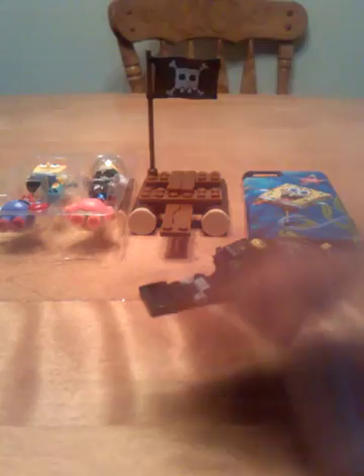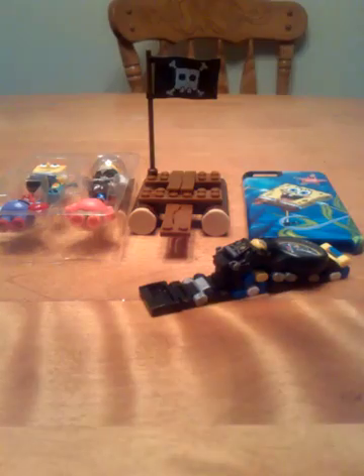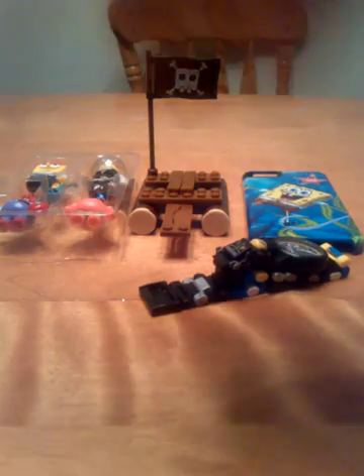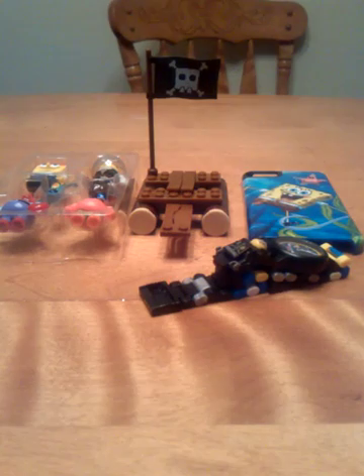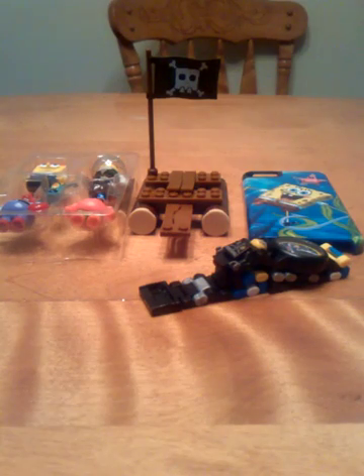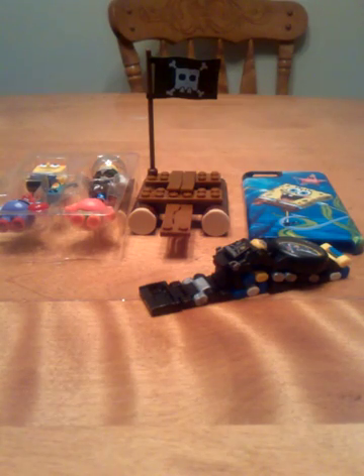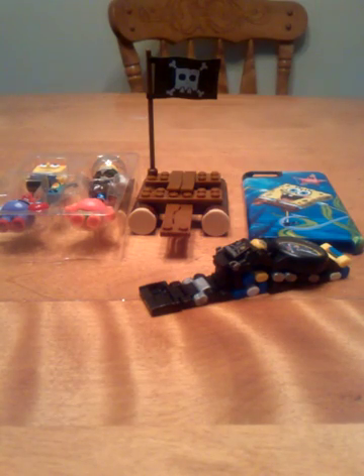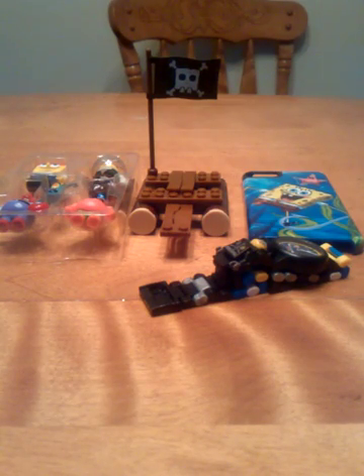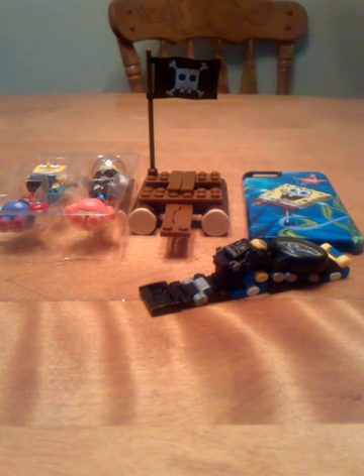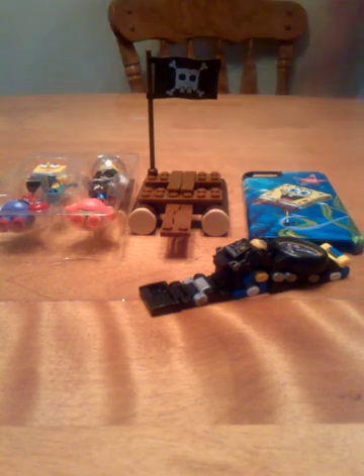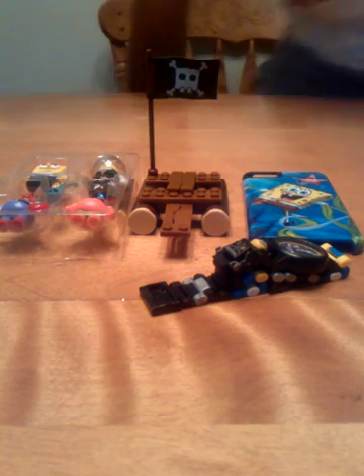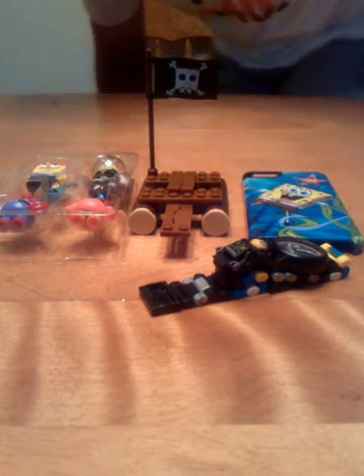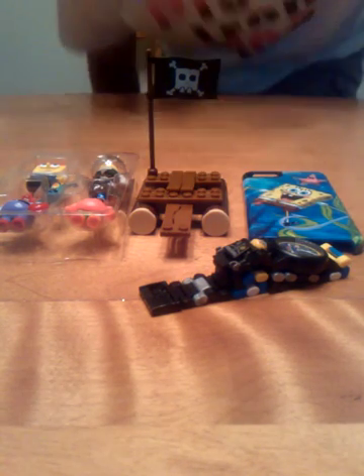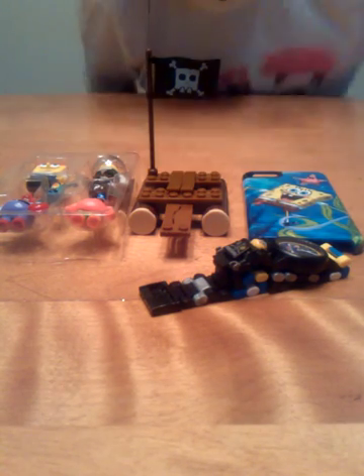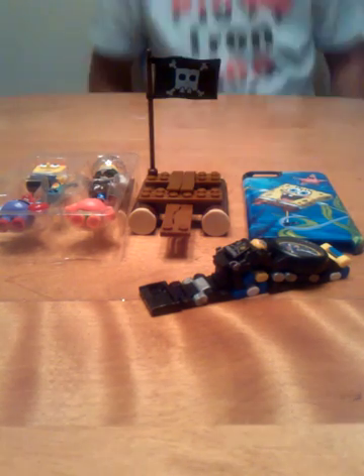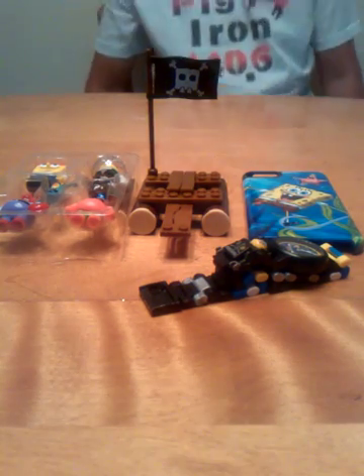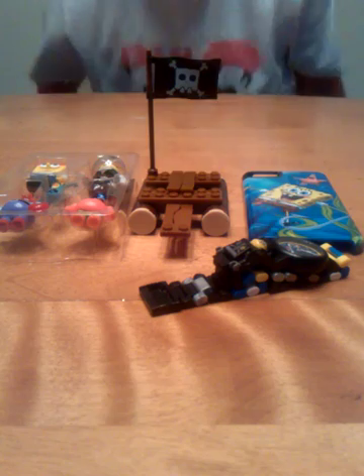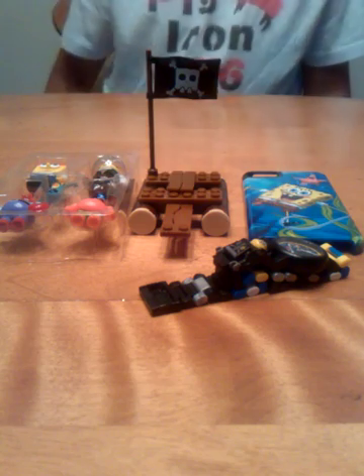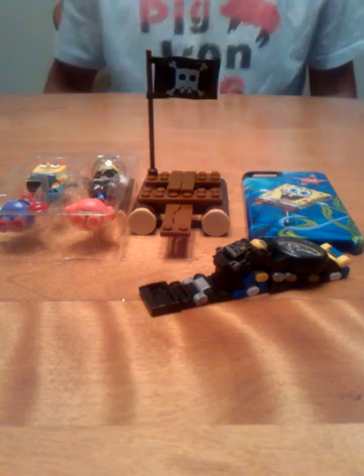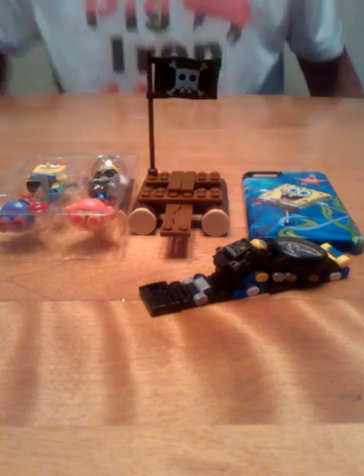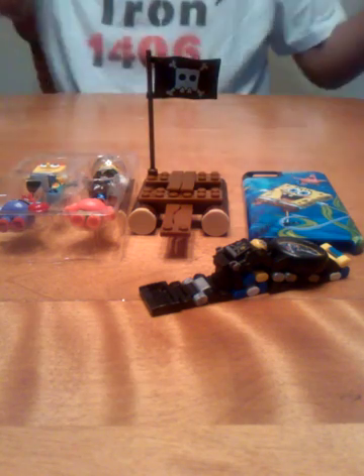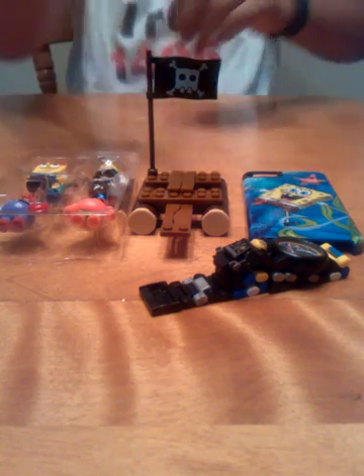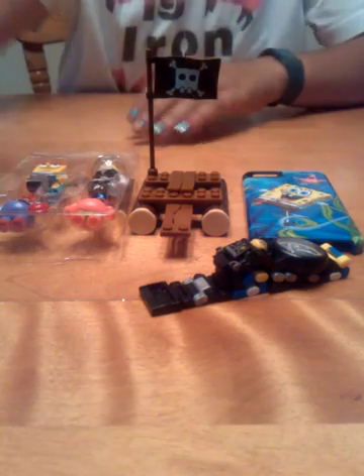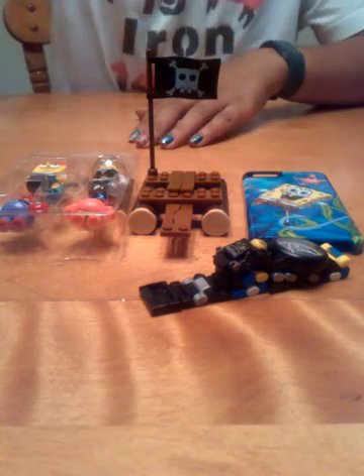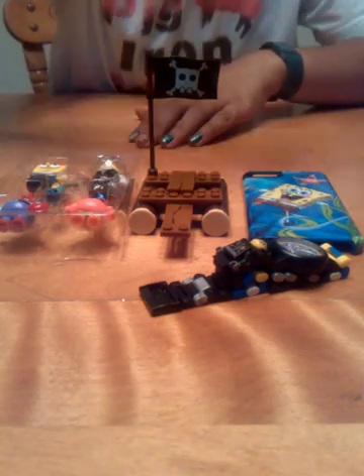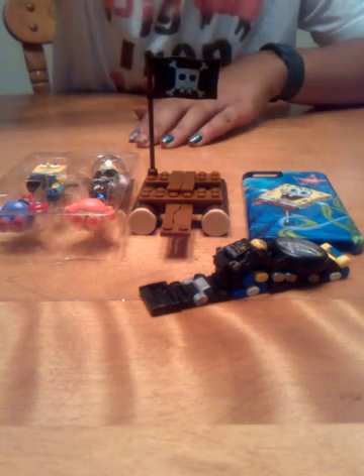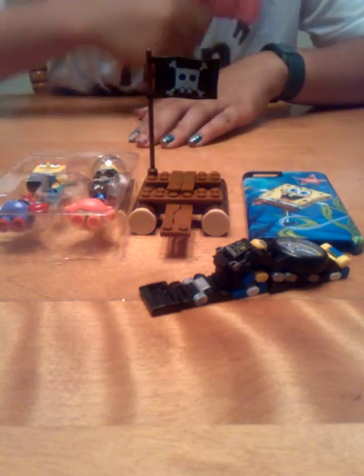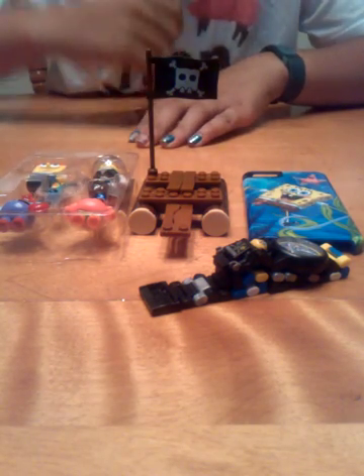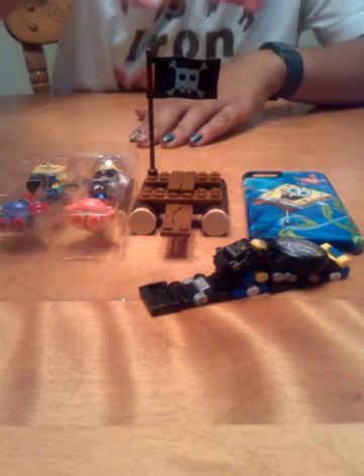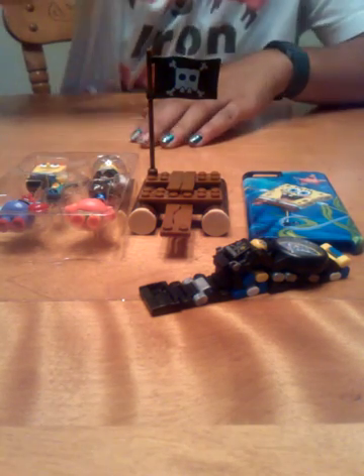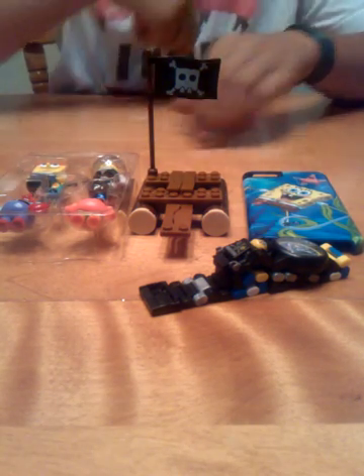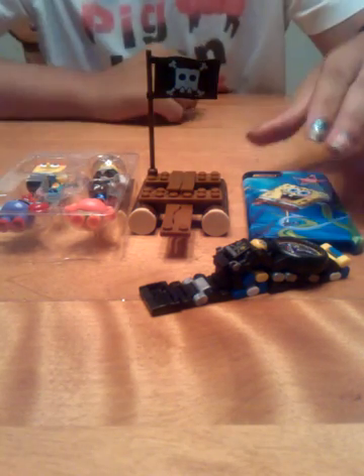Hey guys, I'm back with another video and this time it's about LEGO but it's not just any type of LEGO. It's about SpongeBob LEGO.